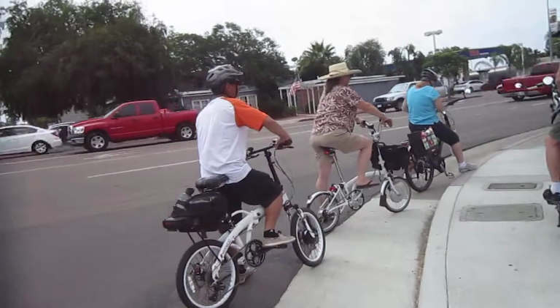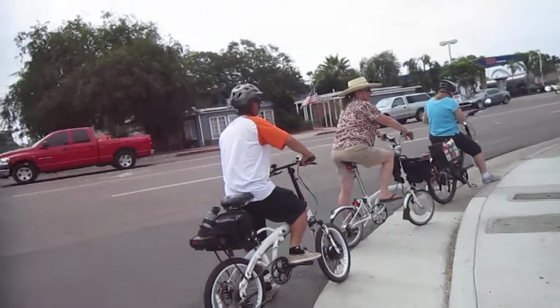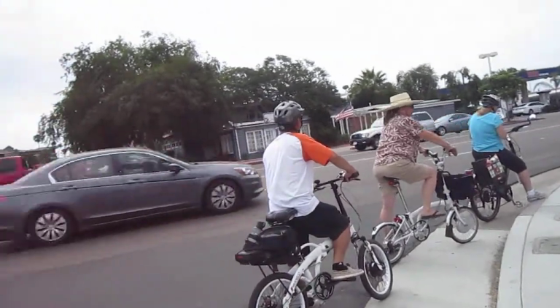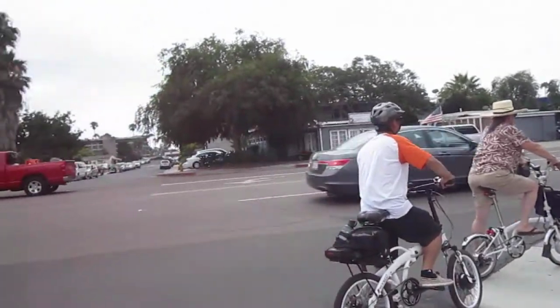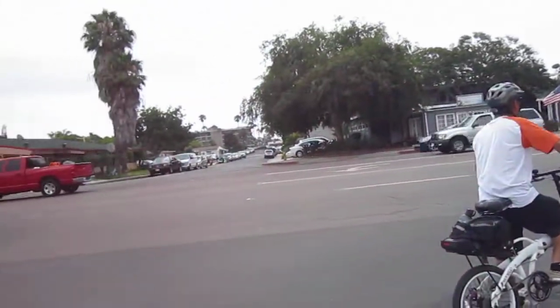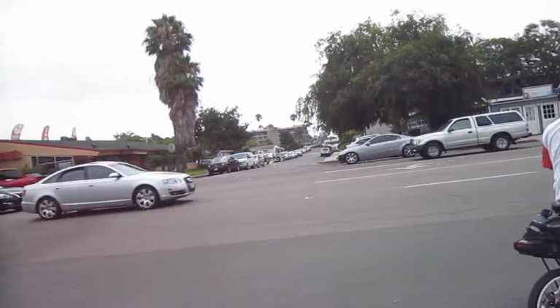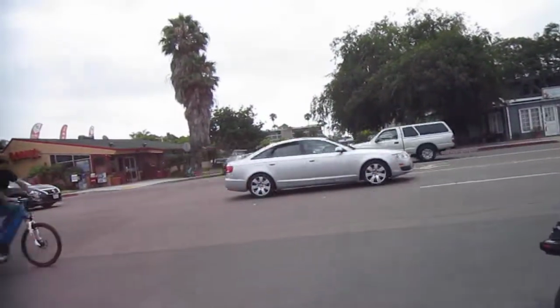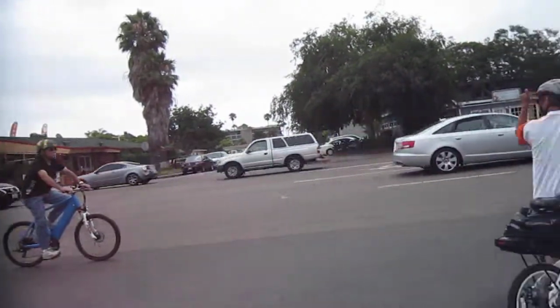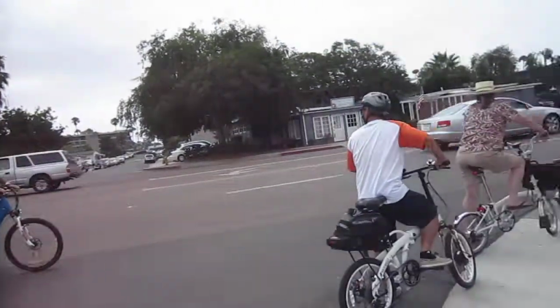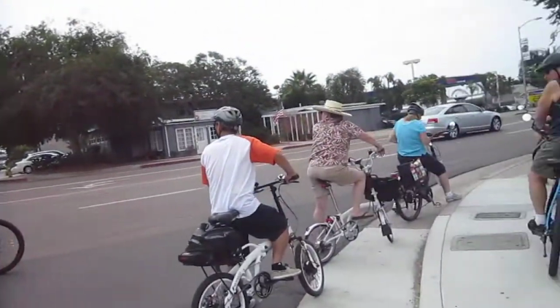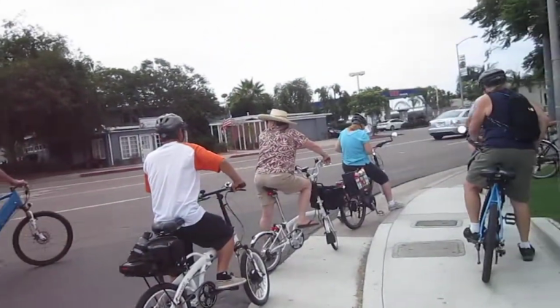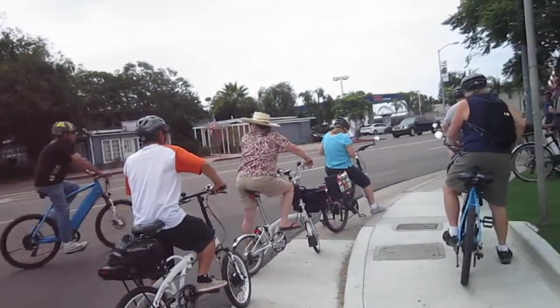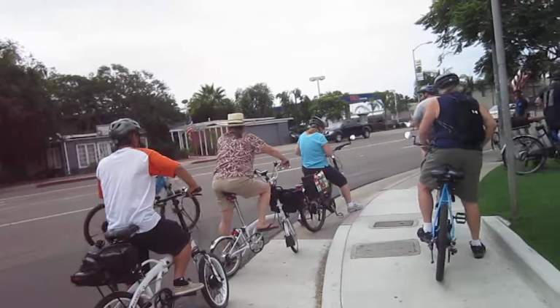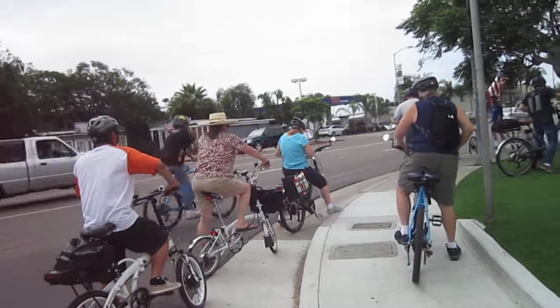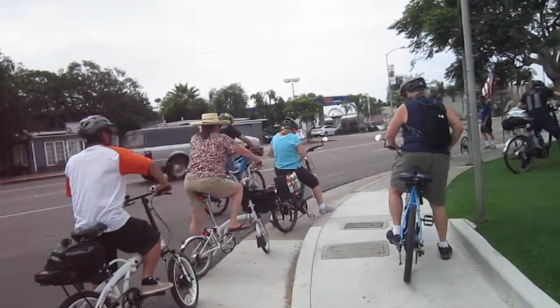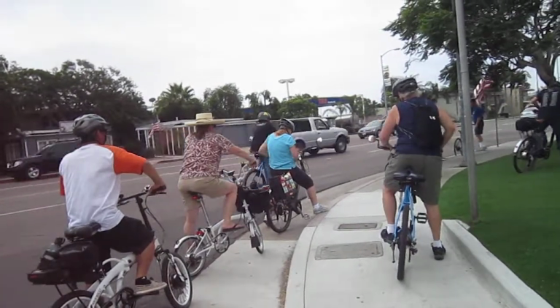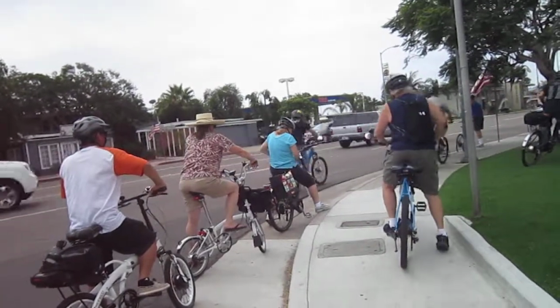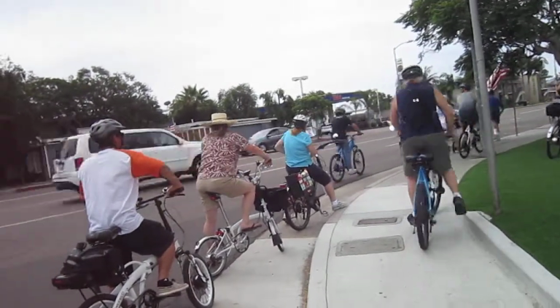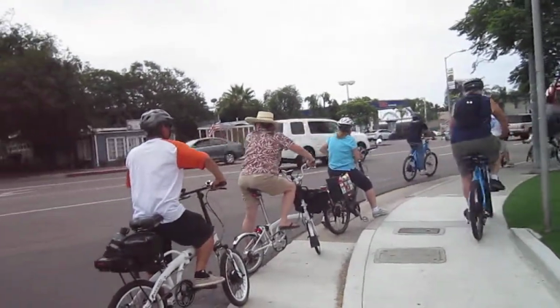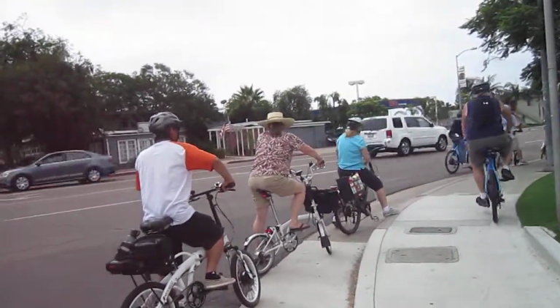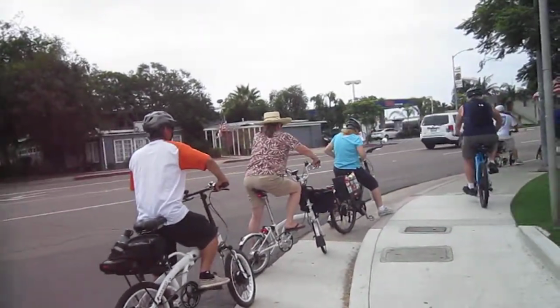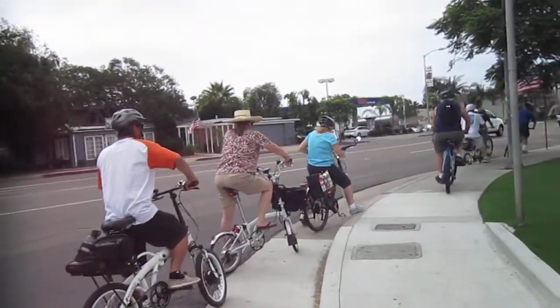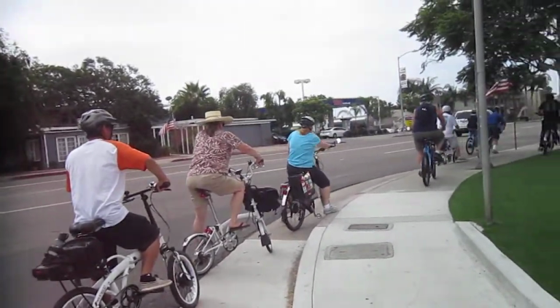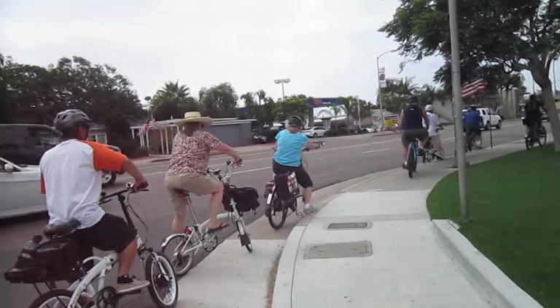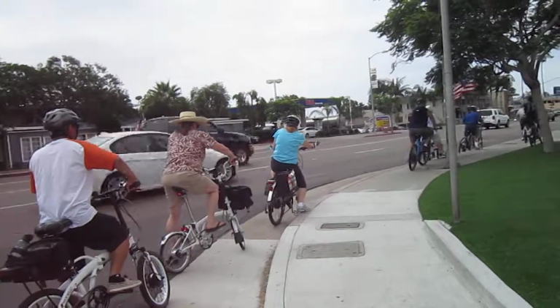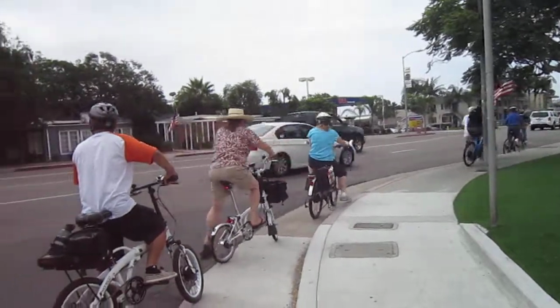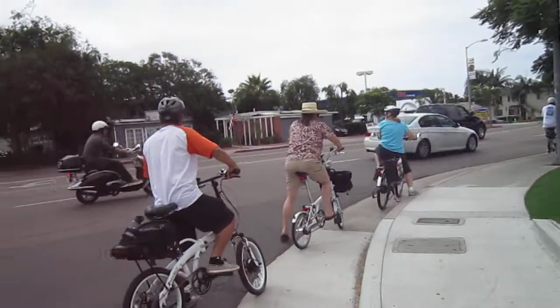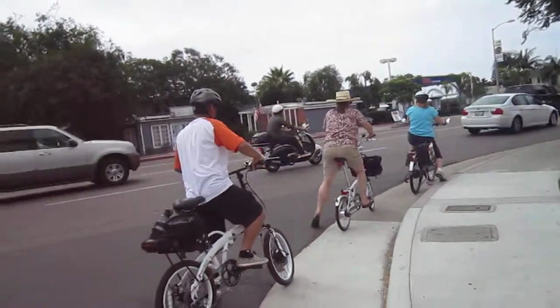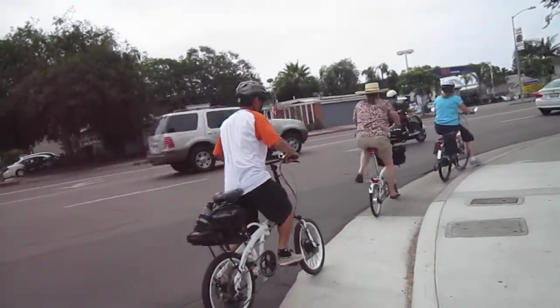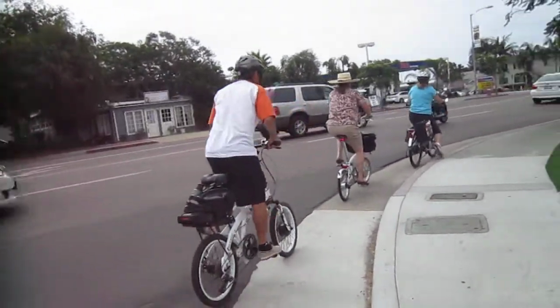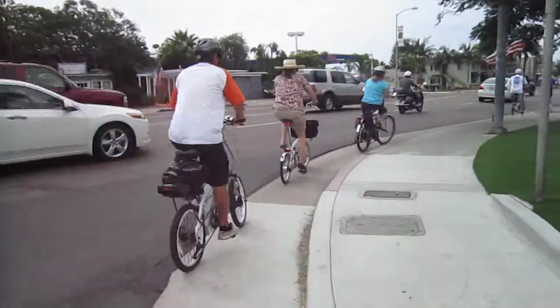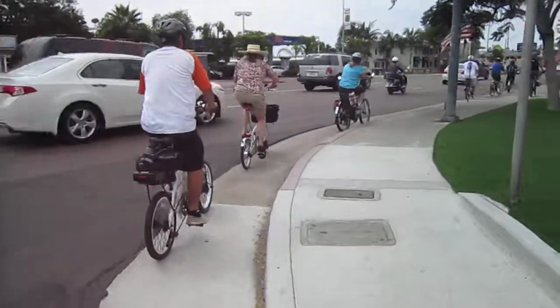Here we go, off we go. We are heading down to the Lighthouse at Cabrillo Point. It's going to be a great ride. We've got some hills coming up. Let's do it.